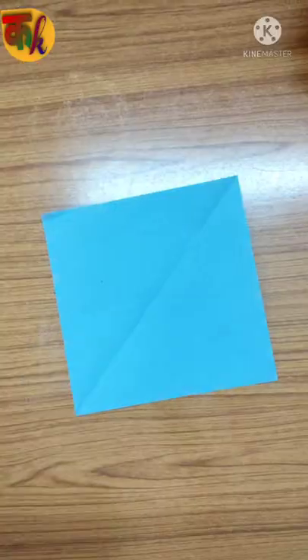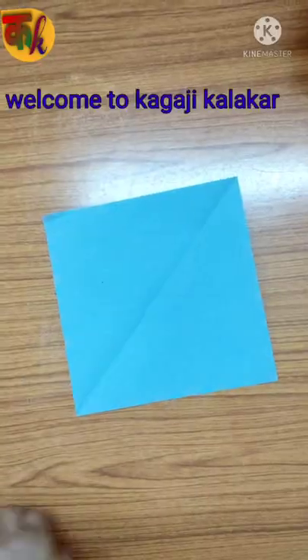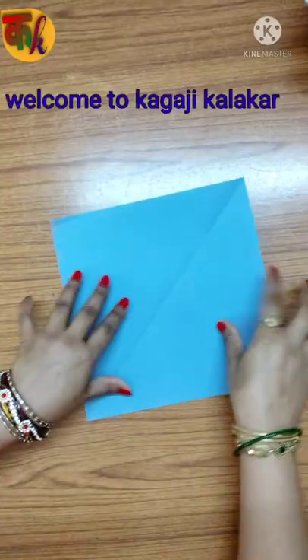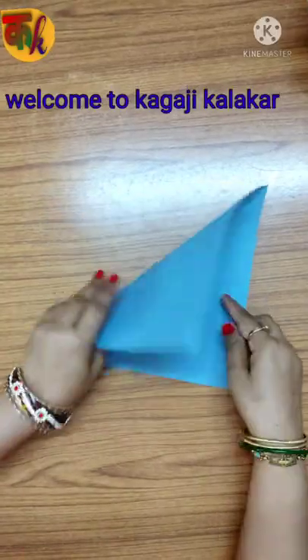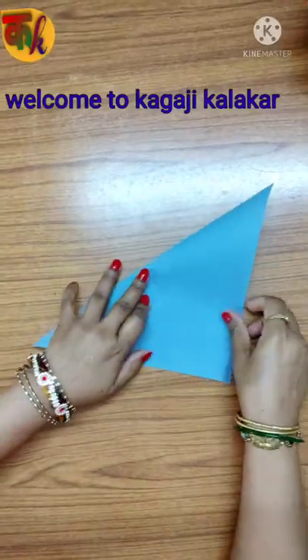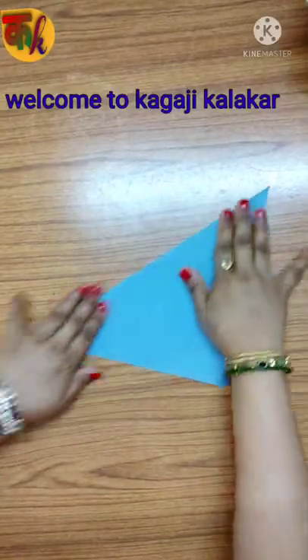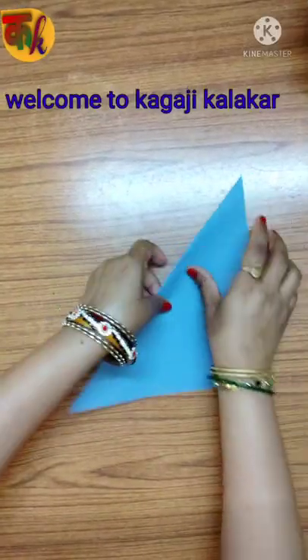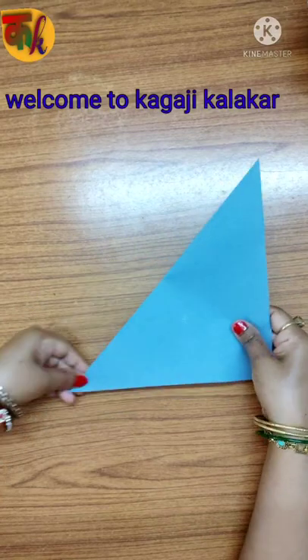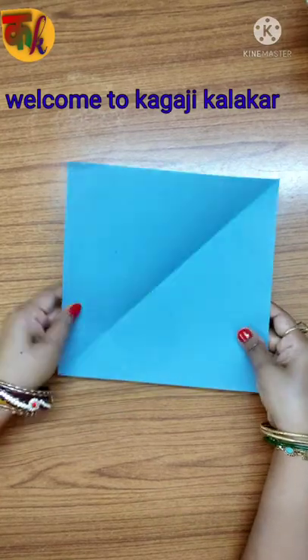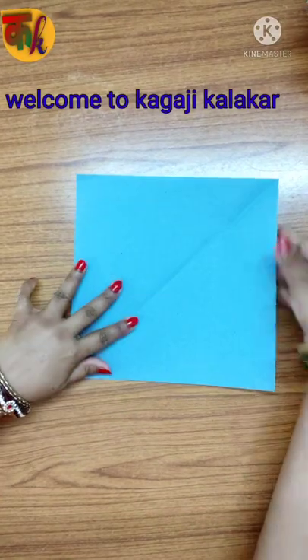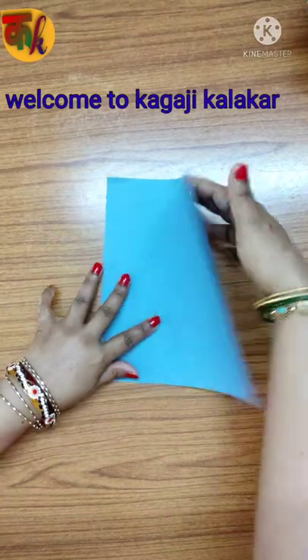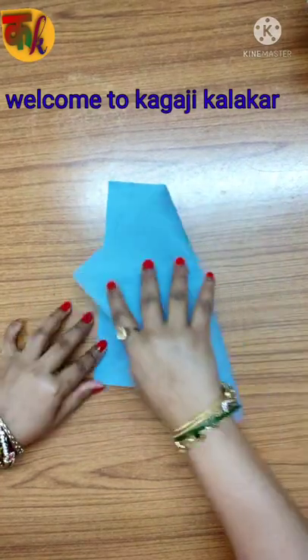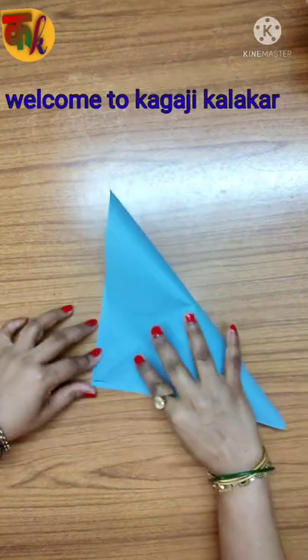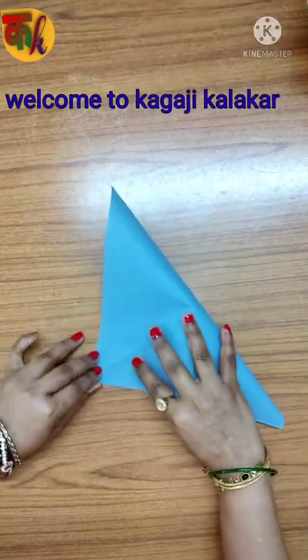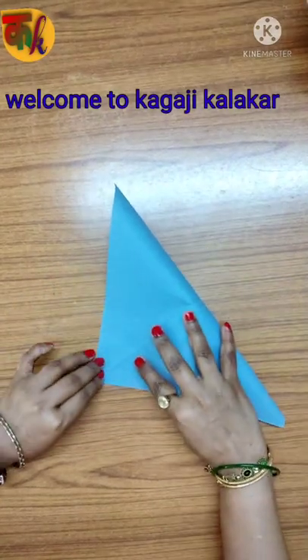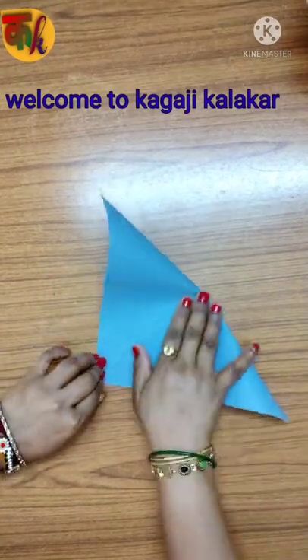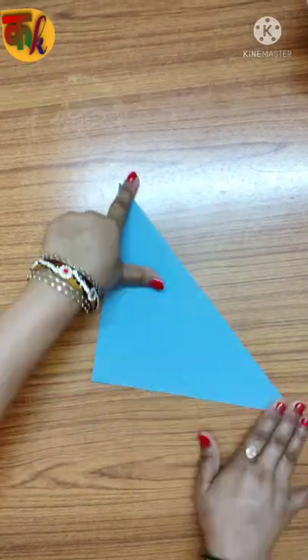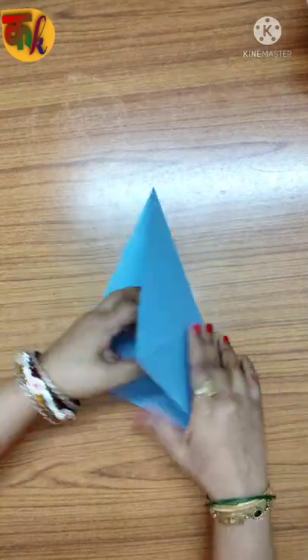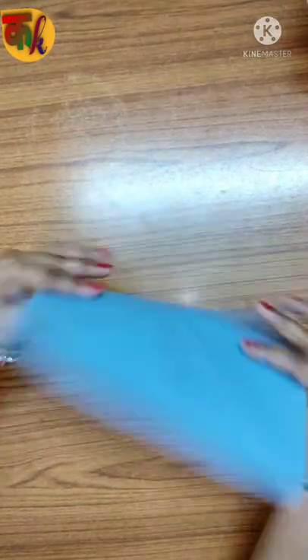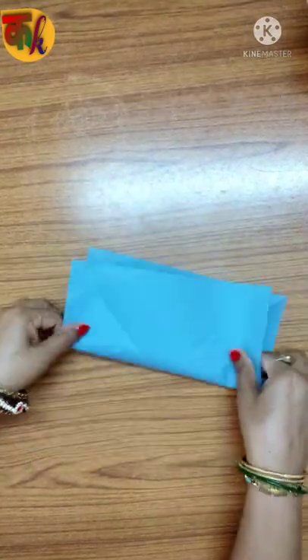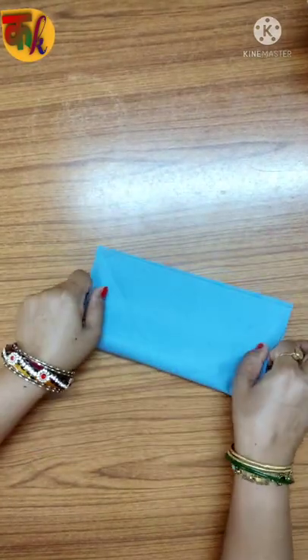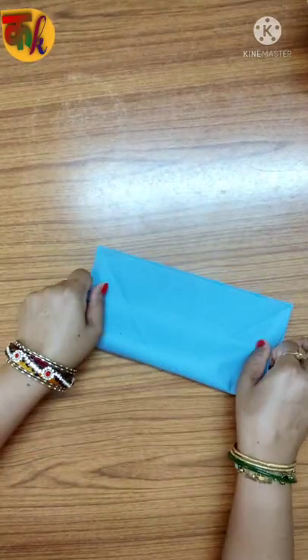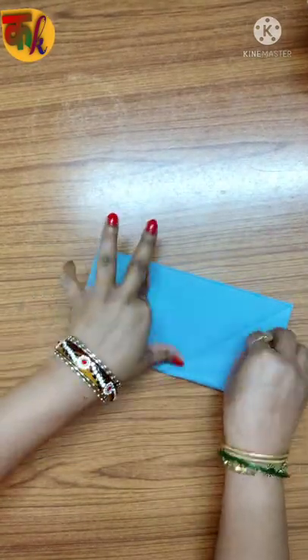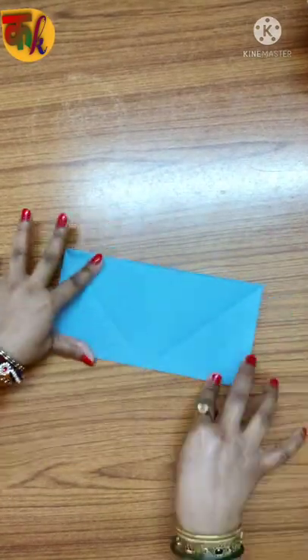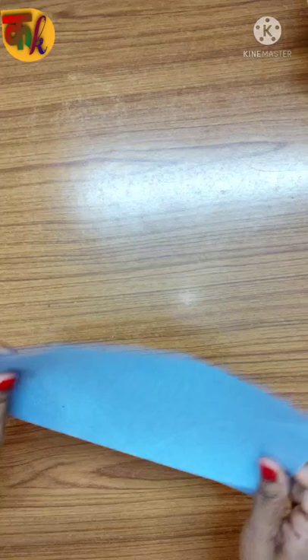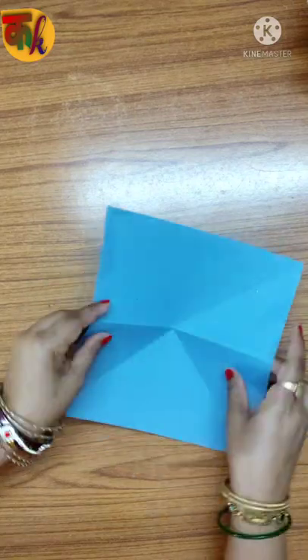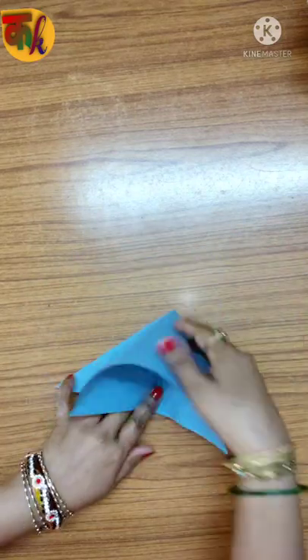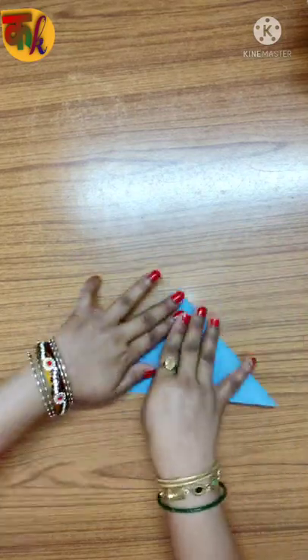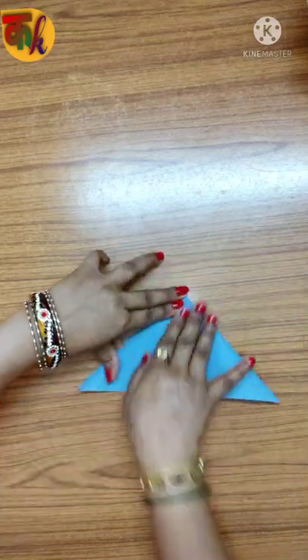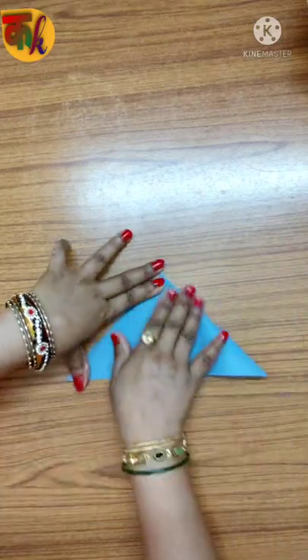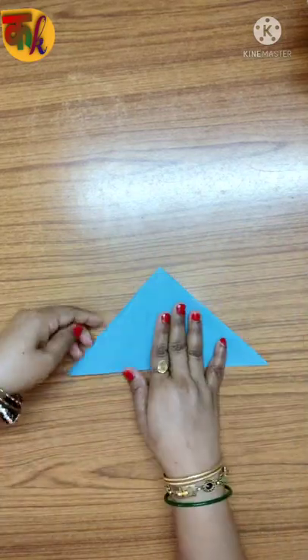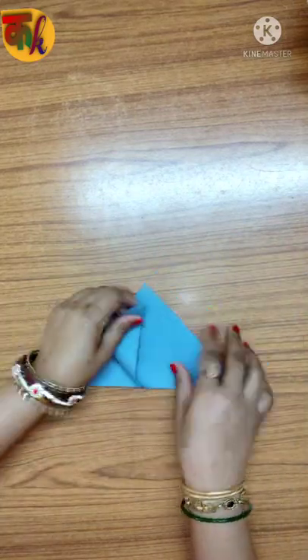Hello friends, welcome to Karazi Kalakar. To make finger puppets, first we have to make a simple paper origami ball.